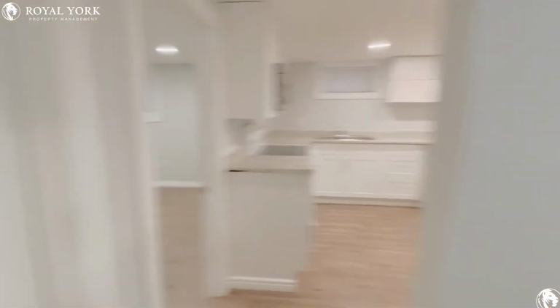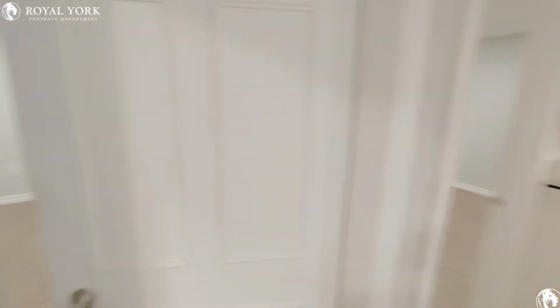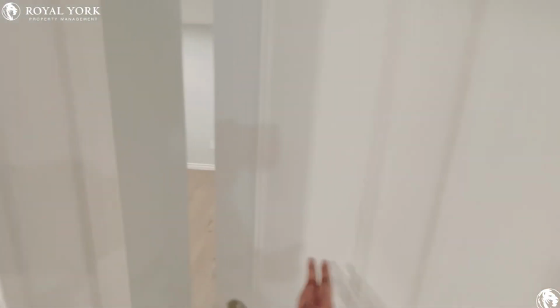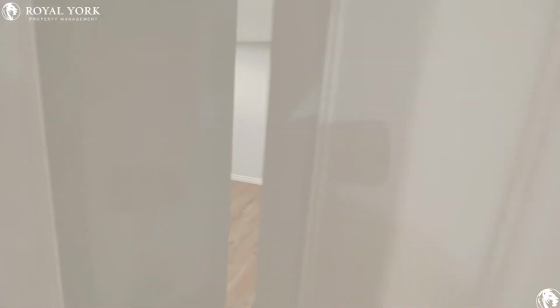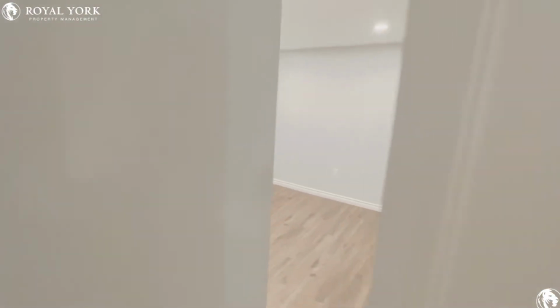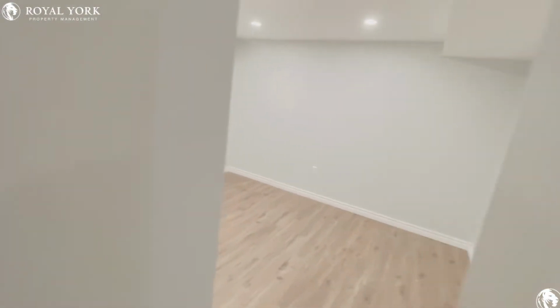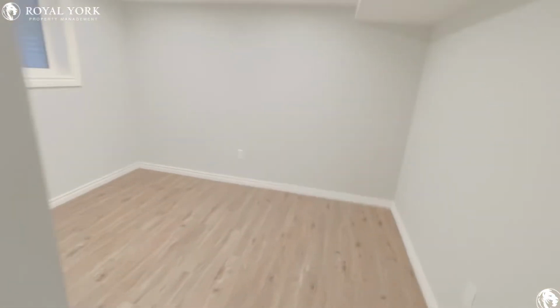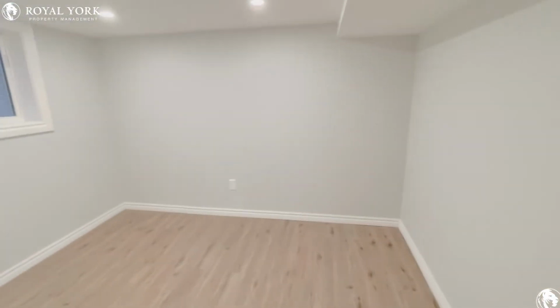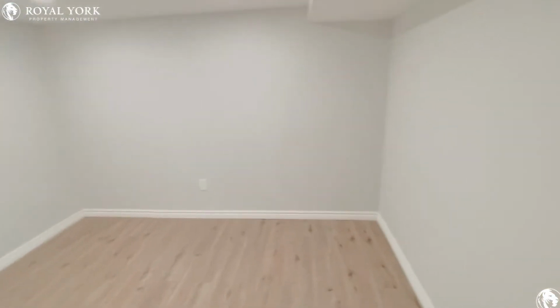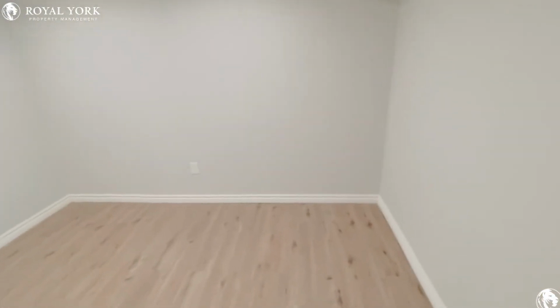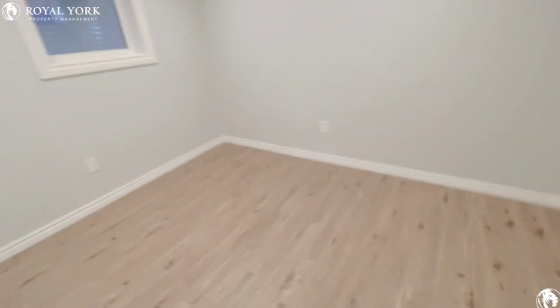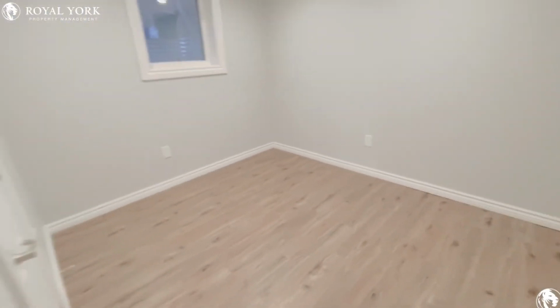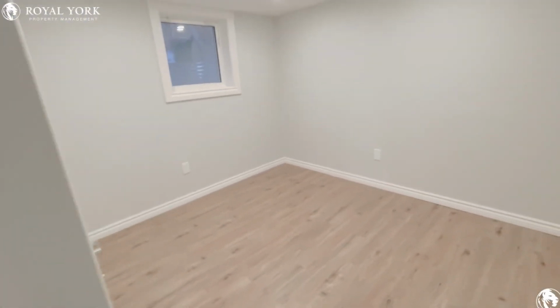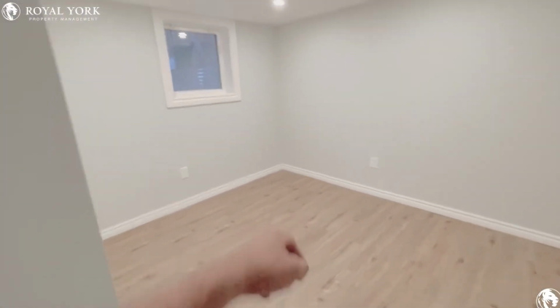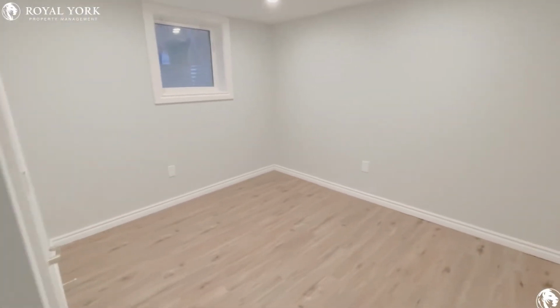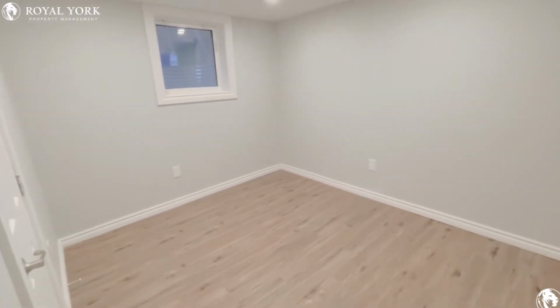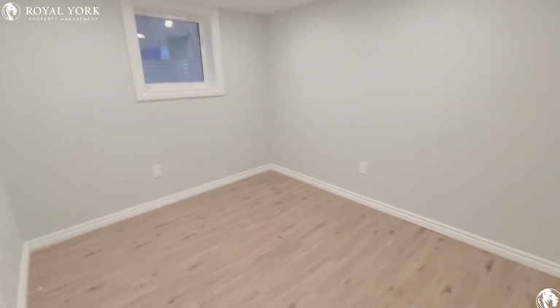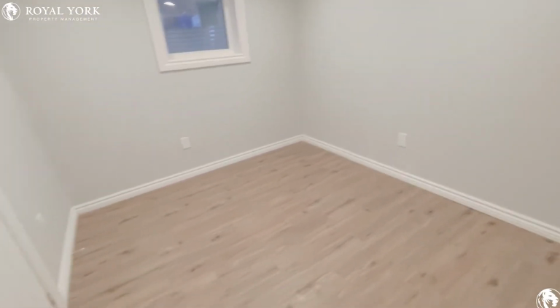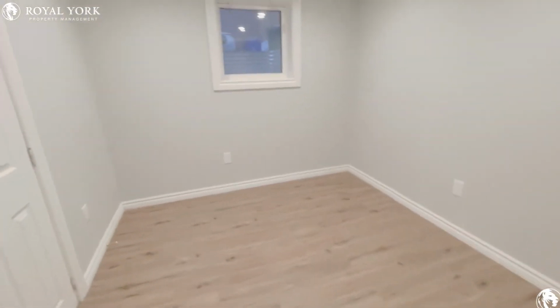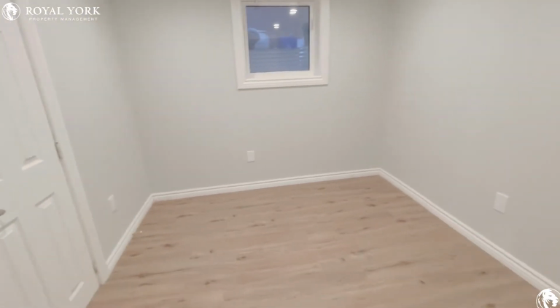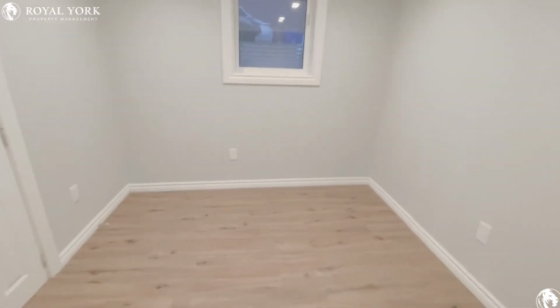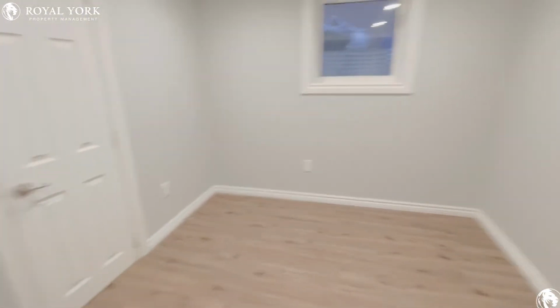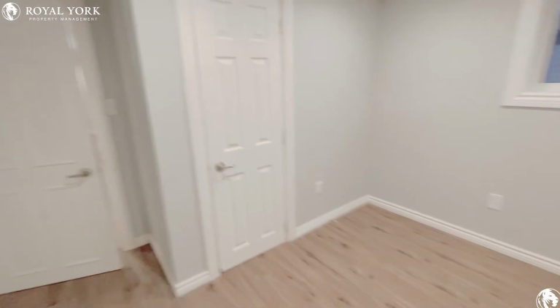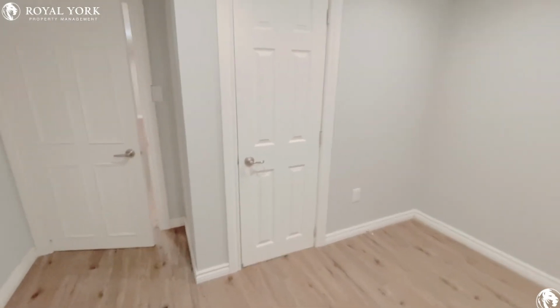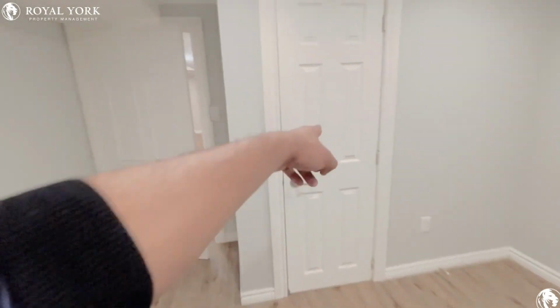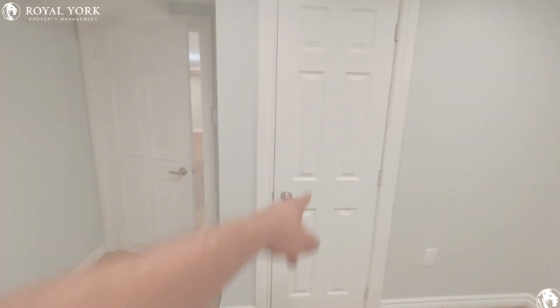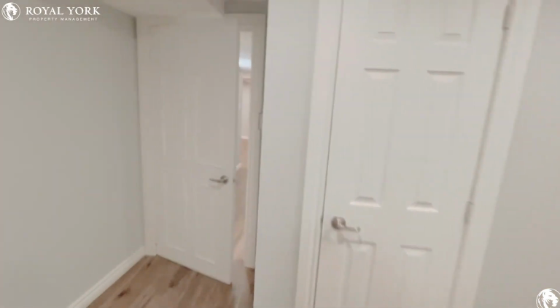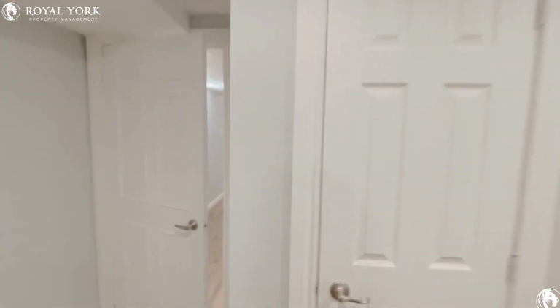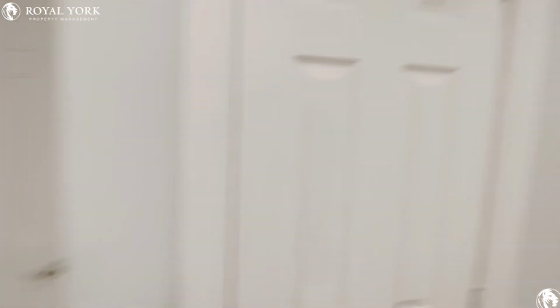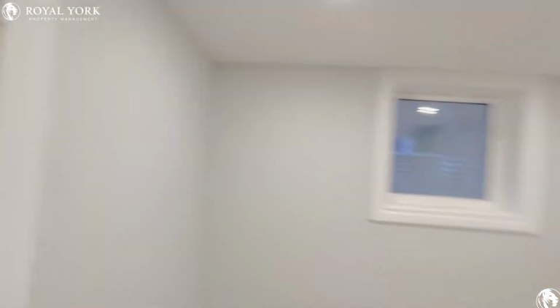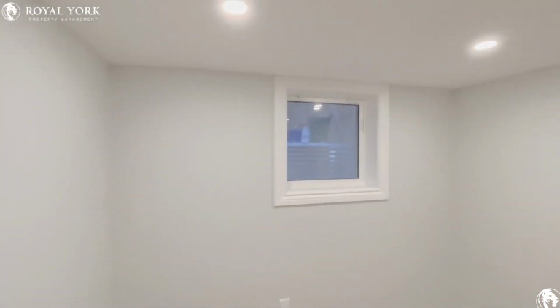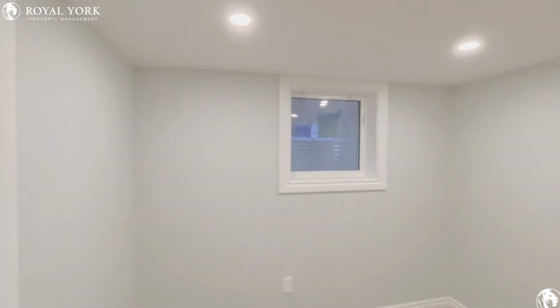Taking a look at the first bedroom. You can comfortably fit a queen size bed in here. Regular closet. Nice big window.